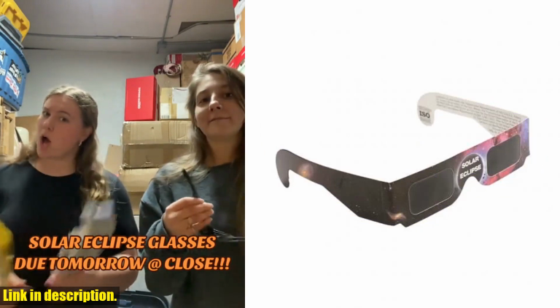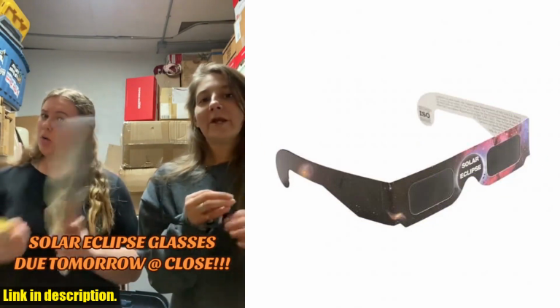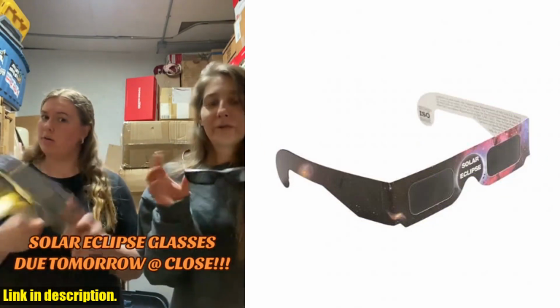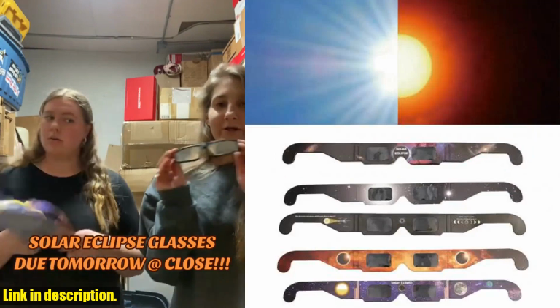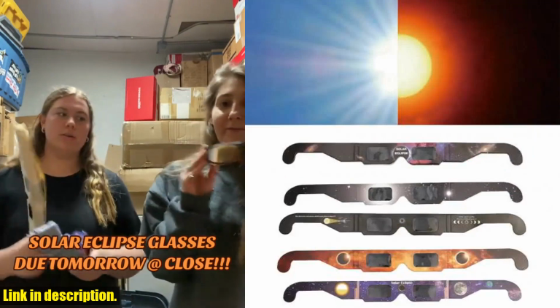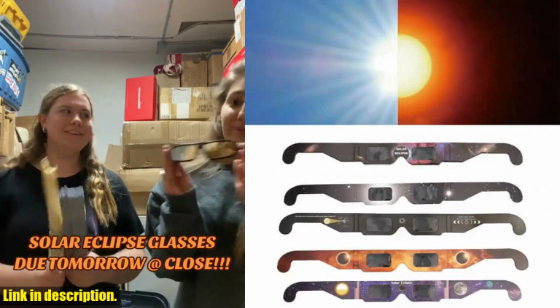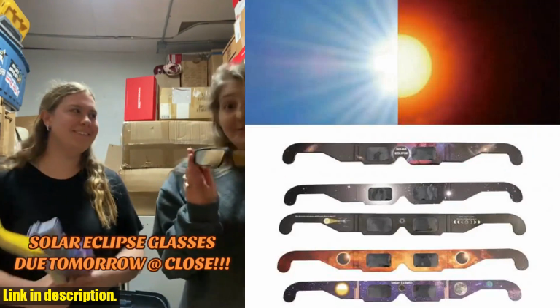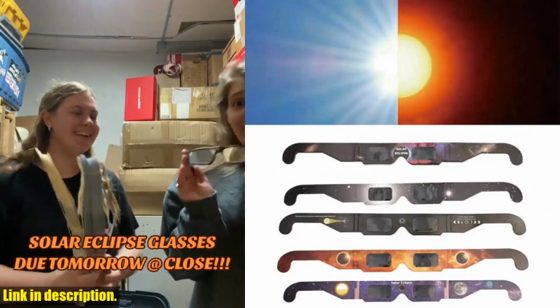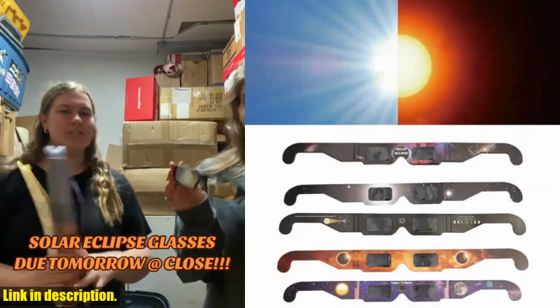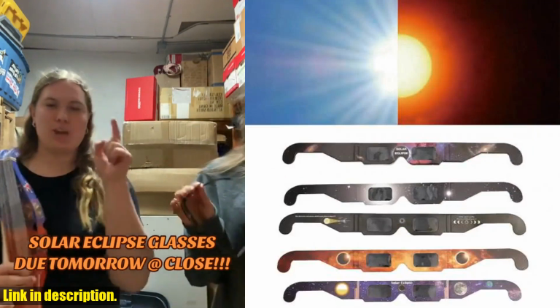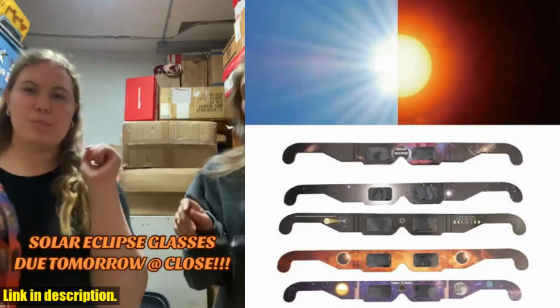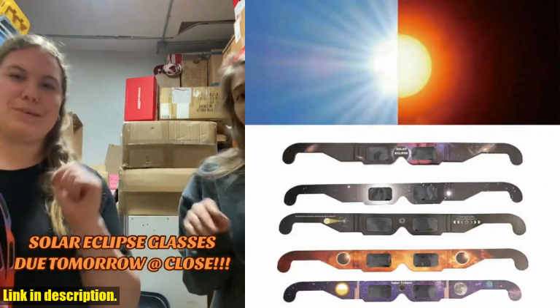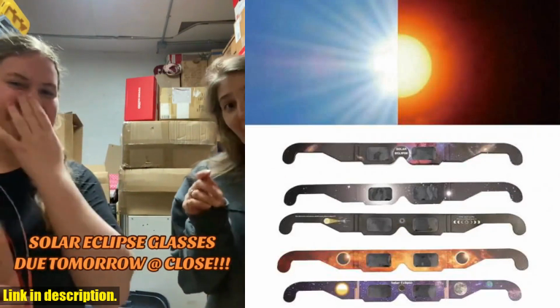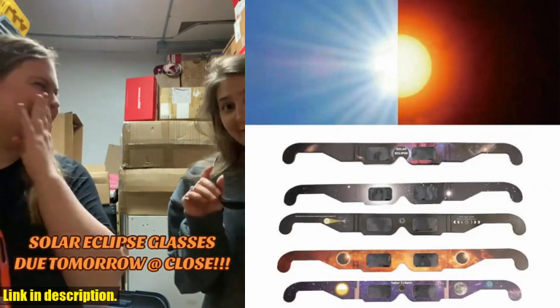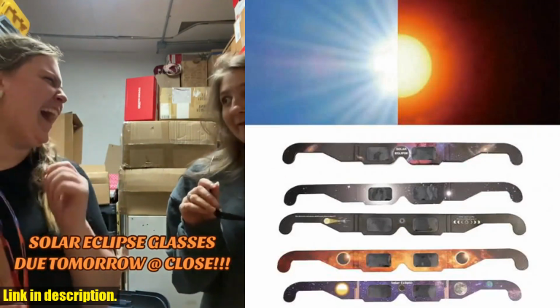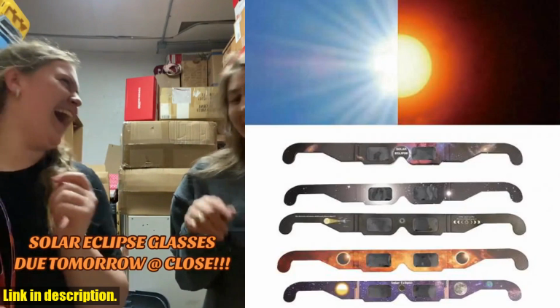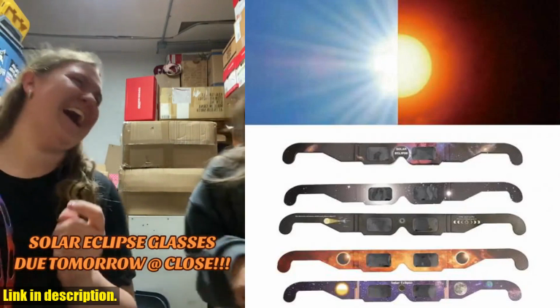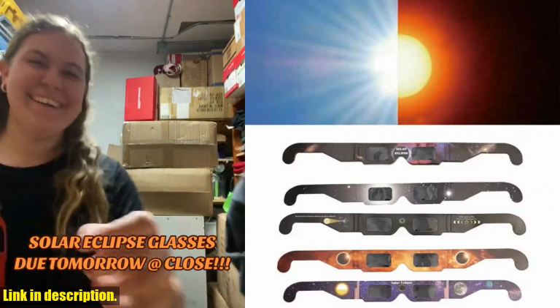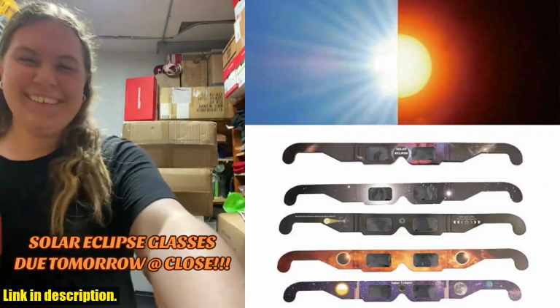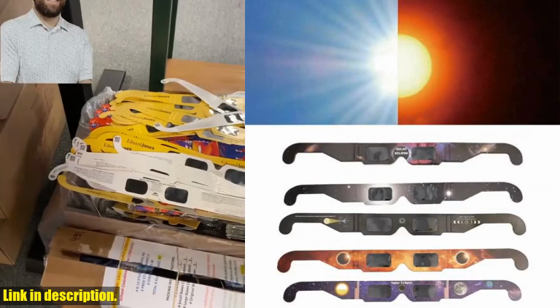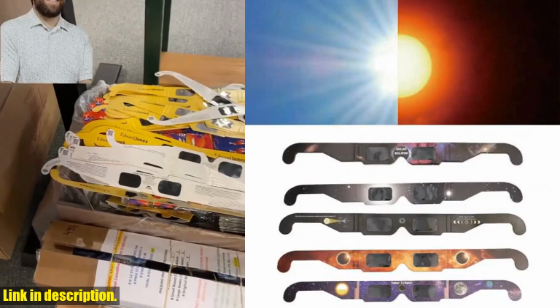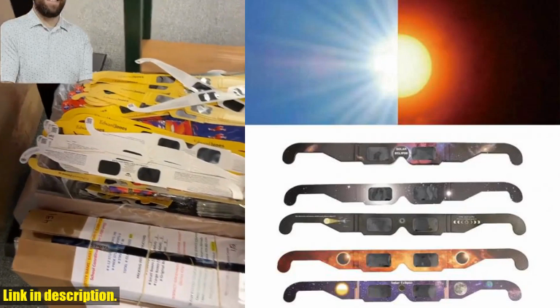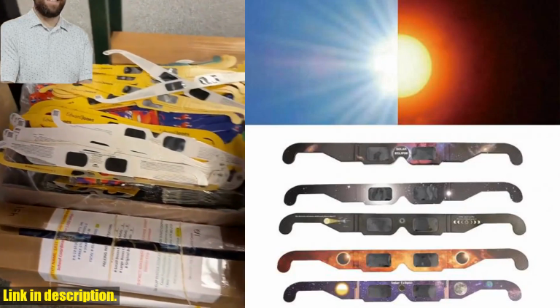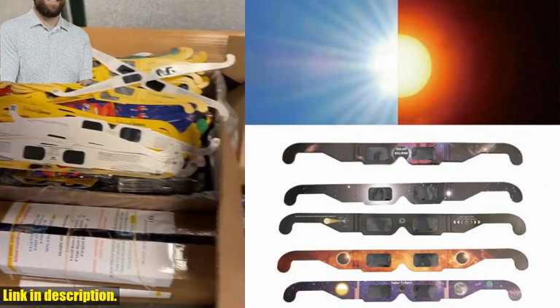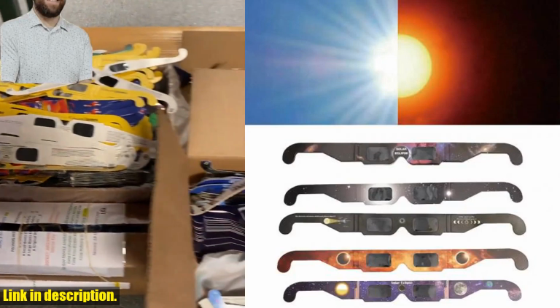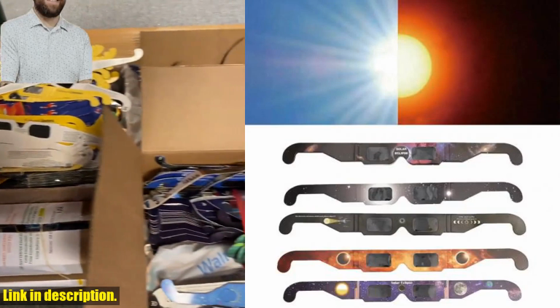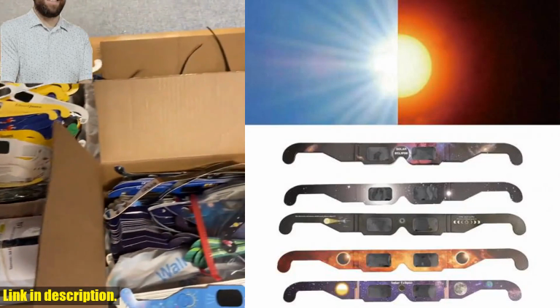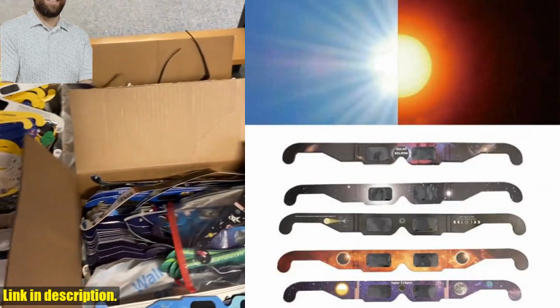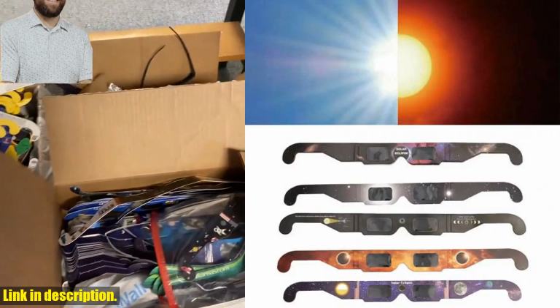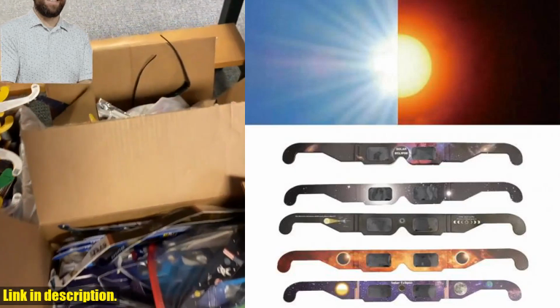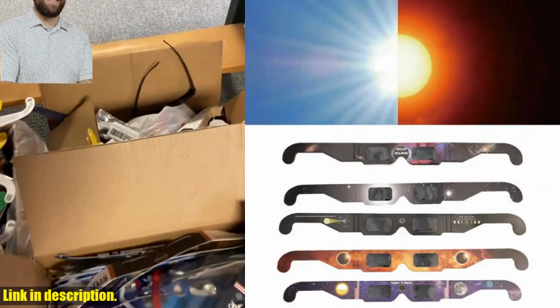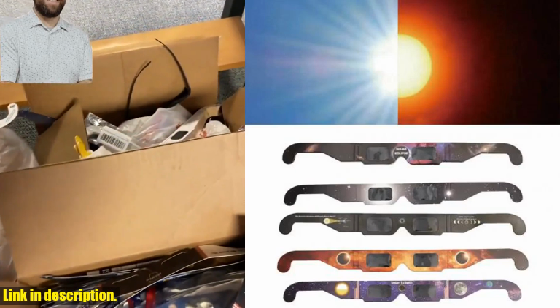With SolarSafe Filter technology, these glasses protect your eyes from infrared, ultraviolet, and 99.99% of visible light. Now, let me tell you why these eclipse glasses are an absolute must-have.